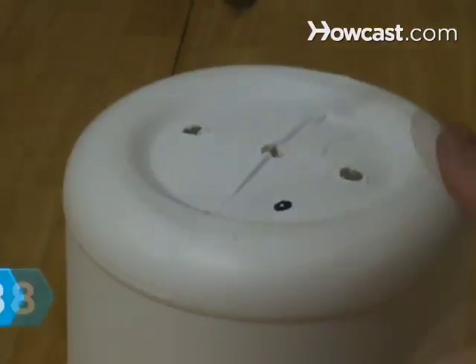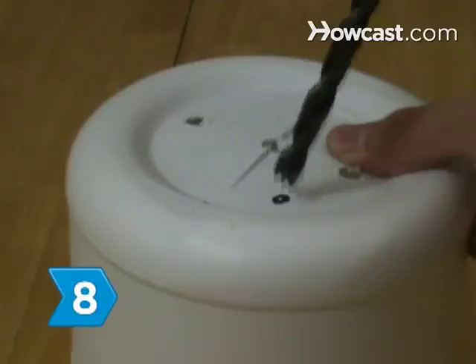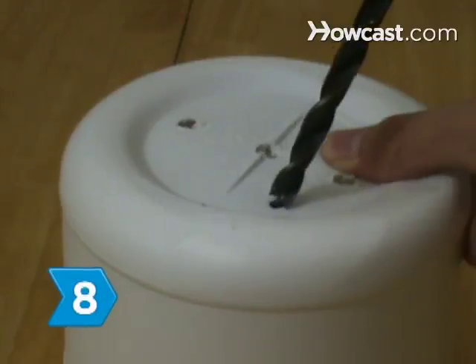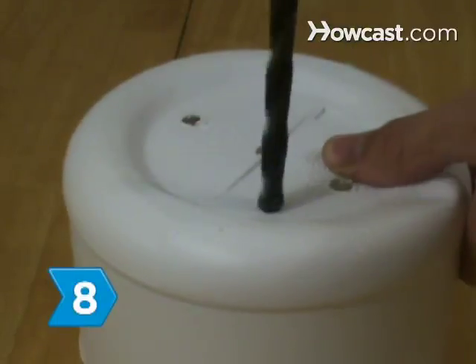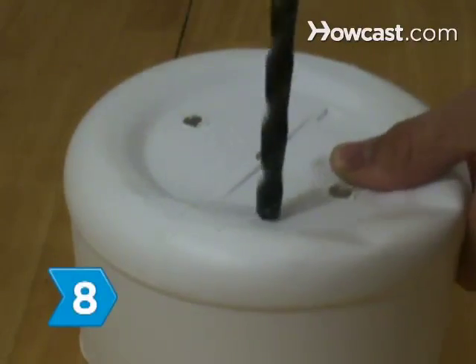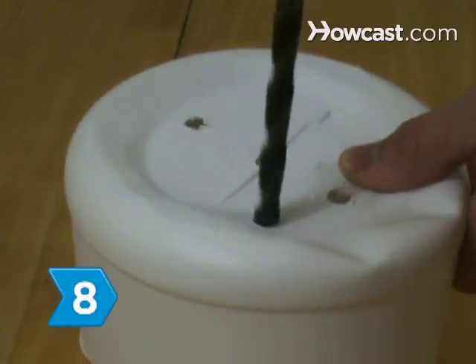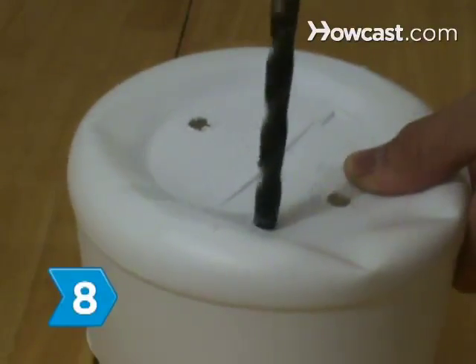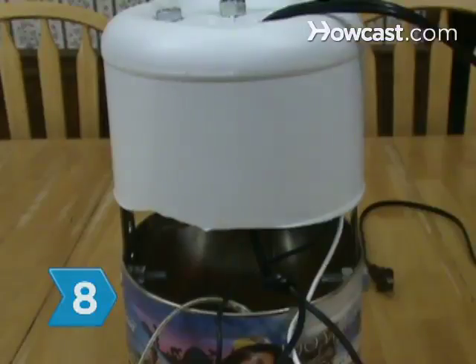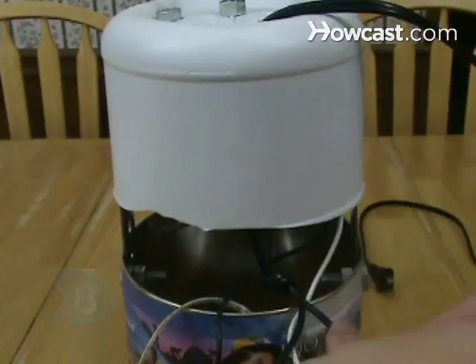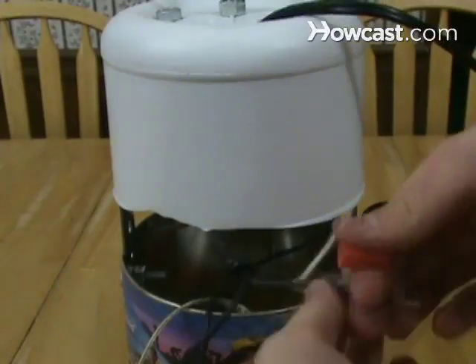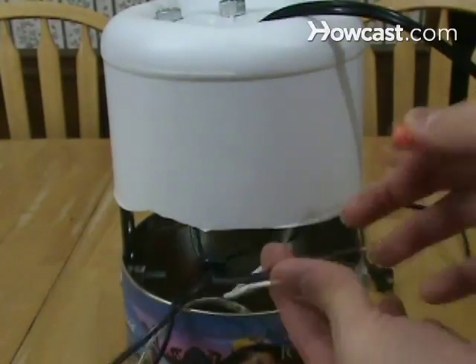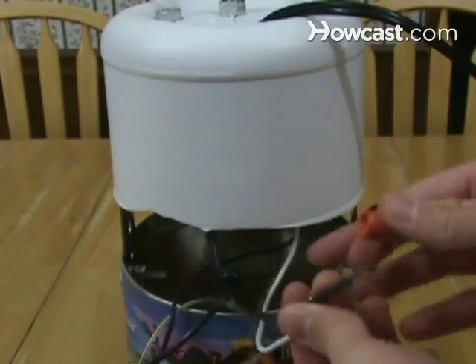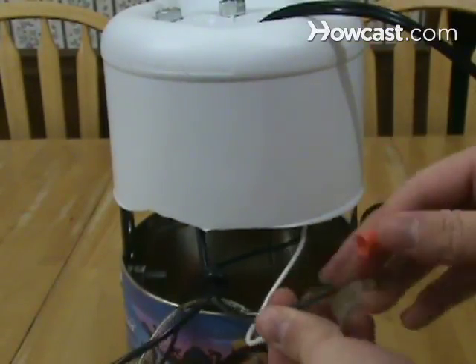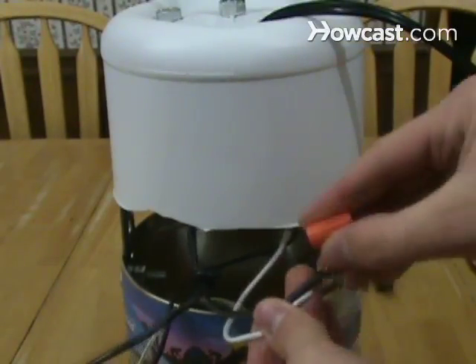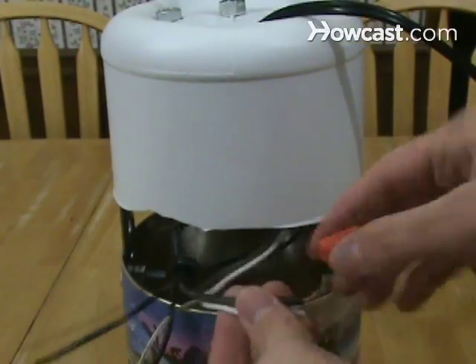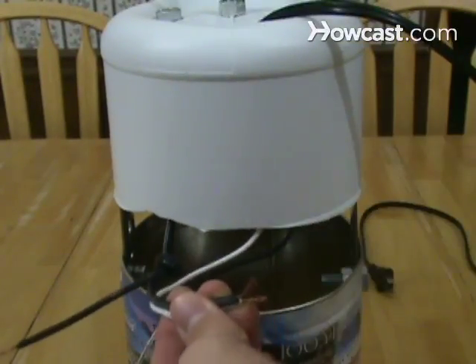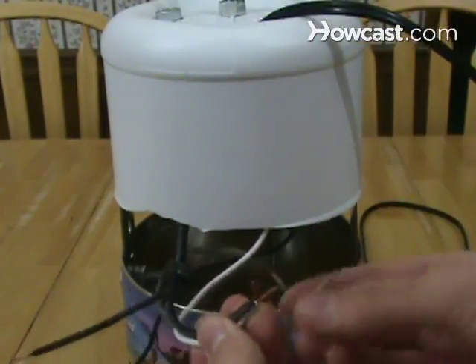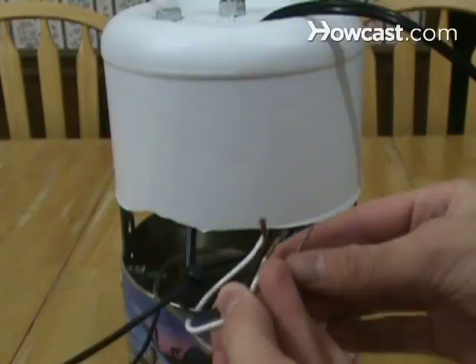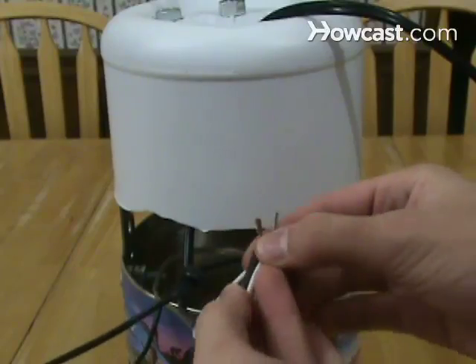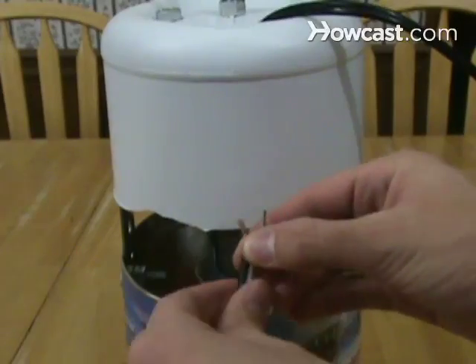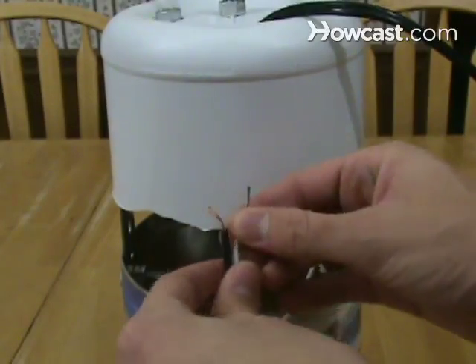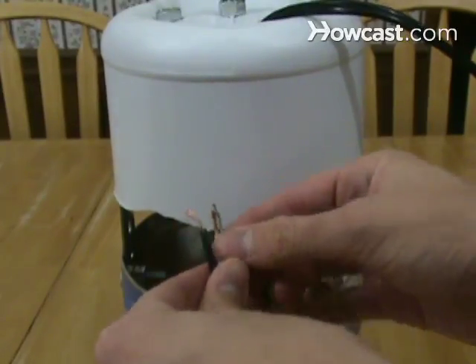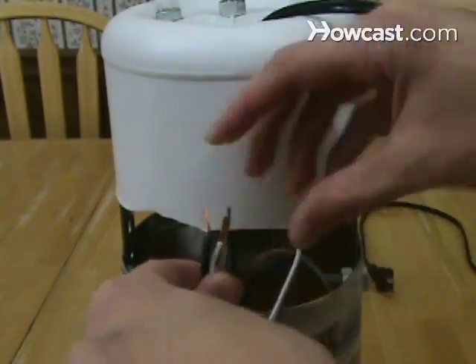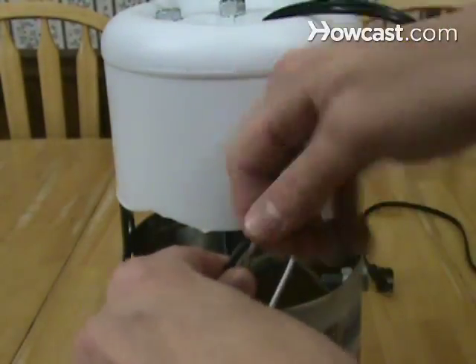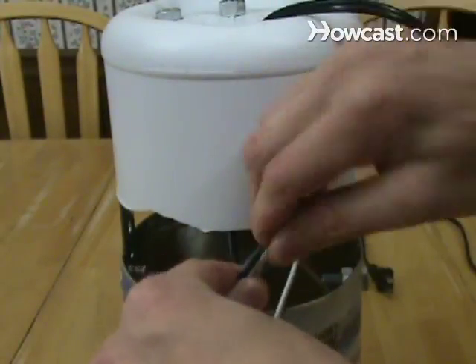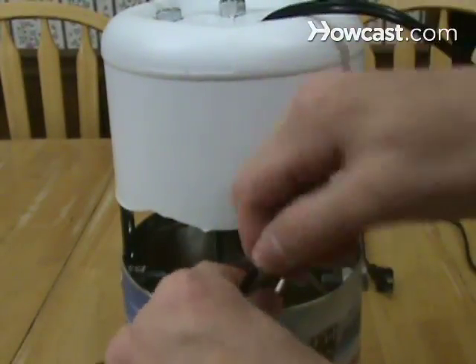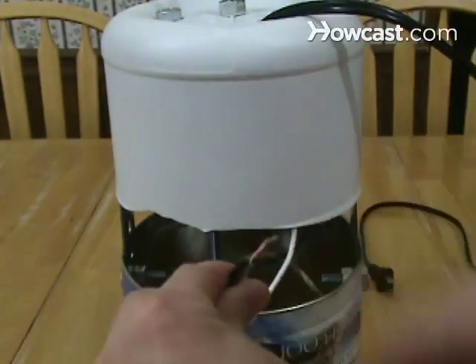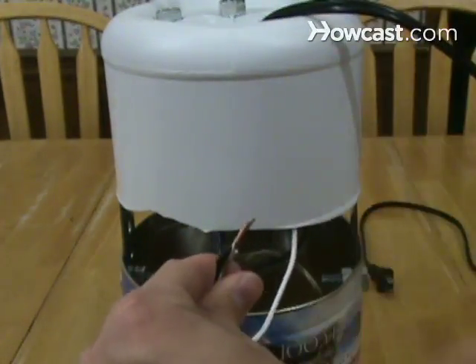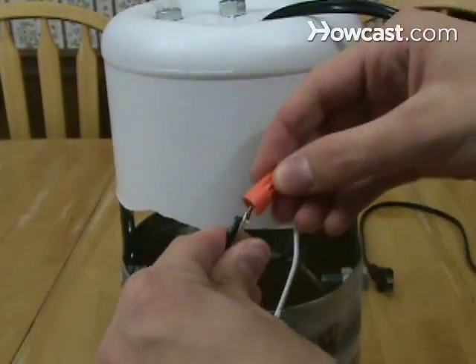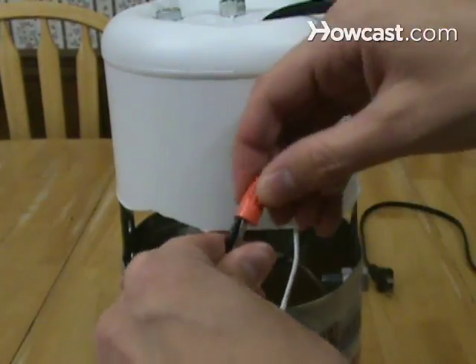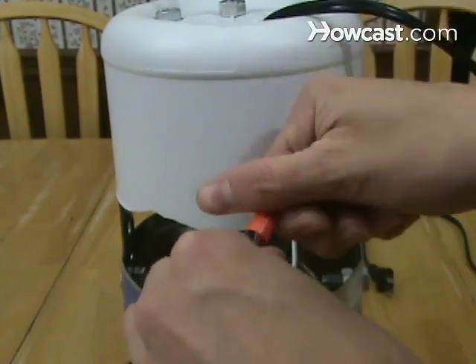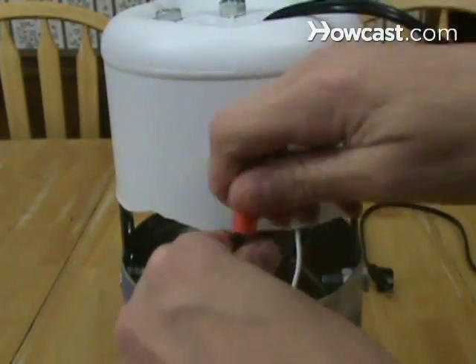Step 8. Drill the four holes in the cover, then slide 12 inches of the lamp cord with prongs through its hole in the cover. Strip the cord's end, separate the wires, and touch one to each of the socket's hot terminals.